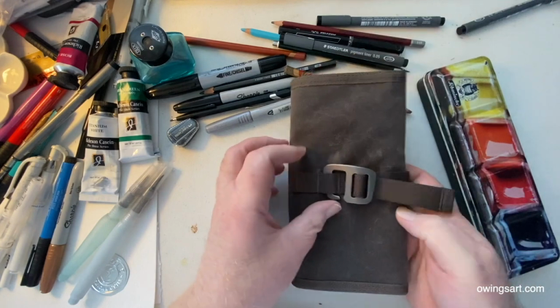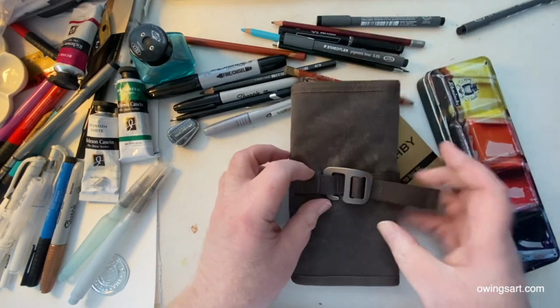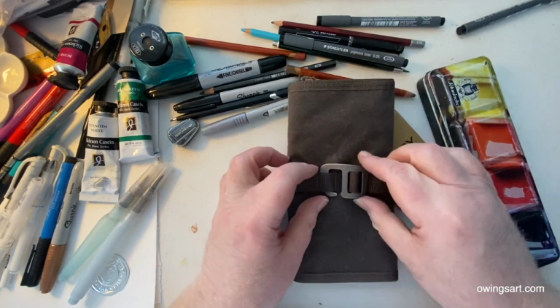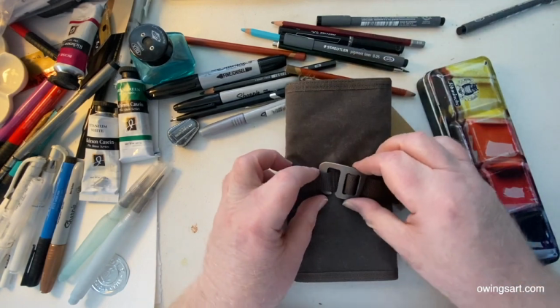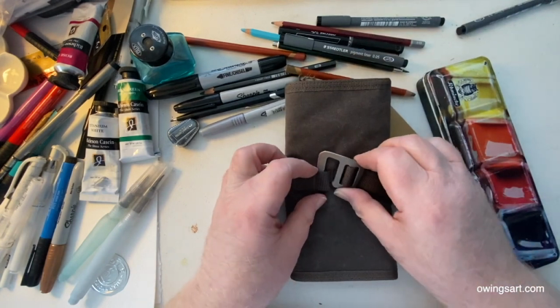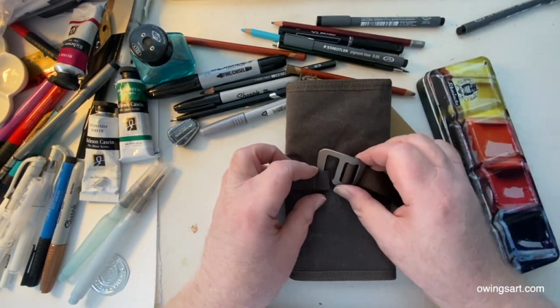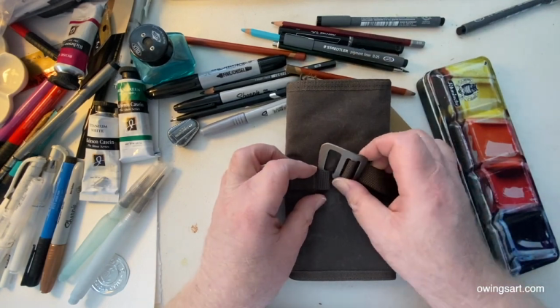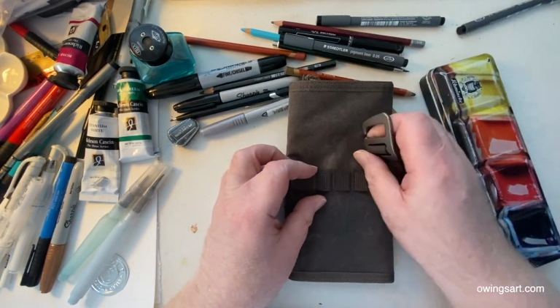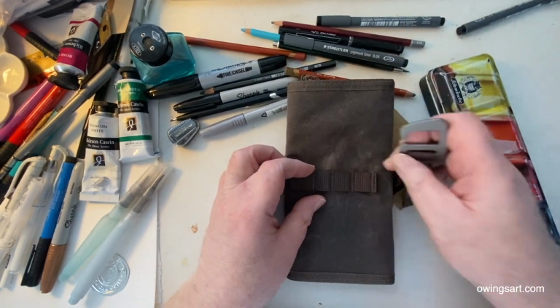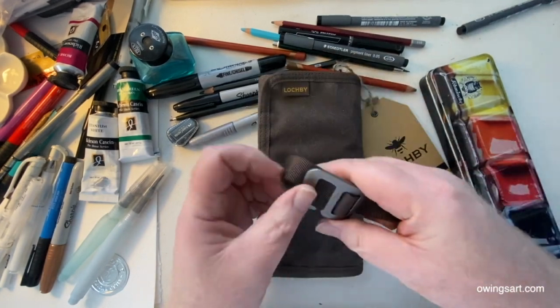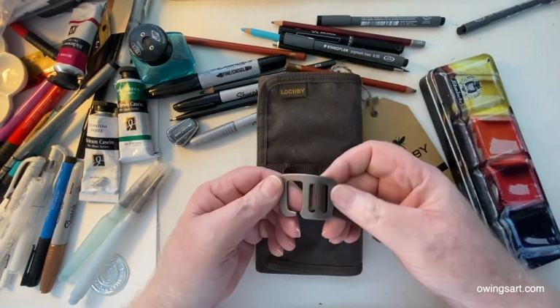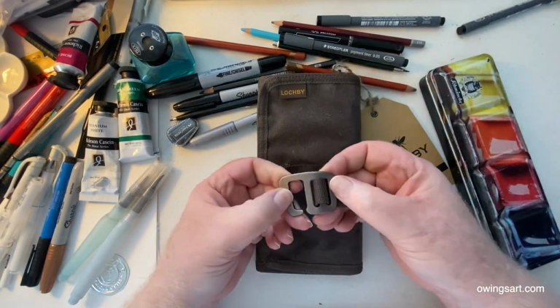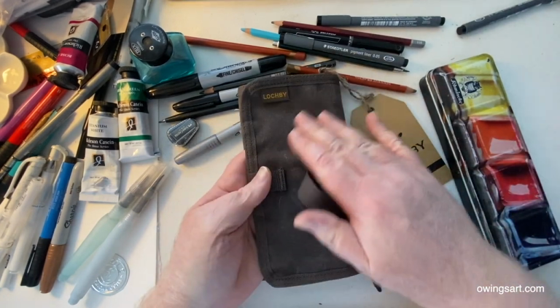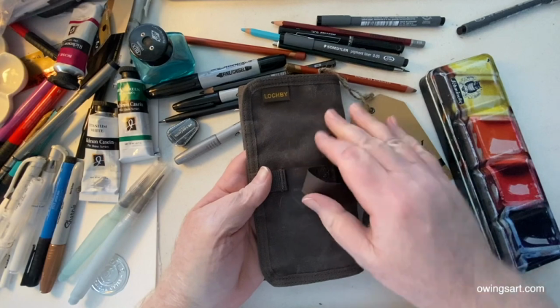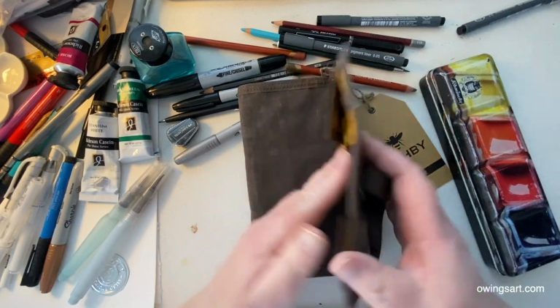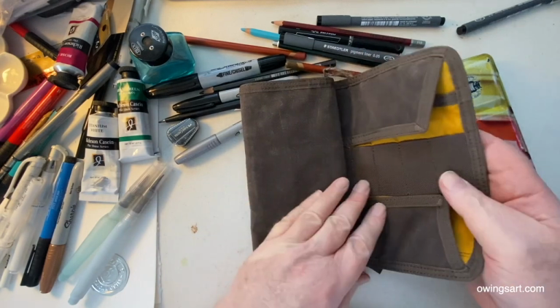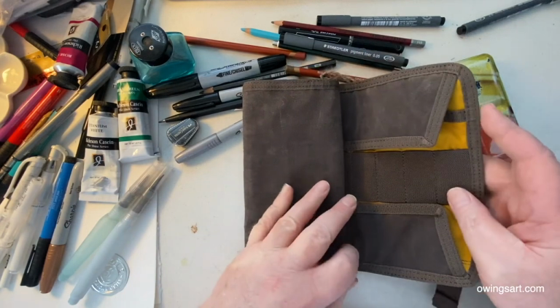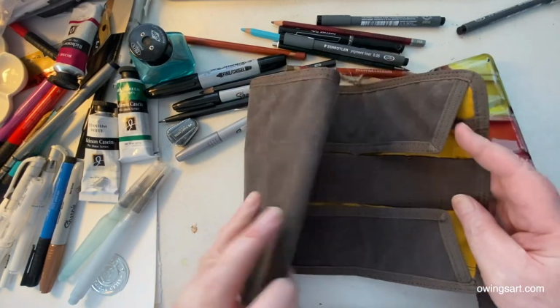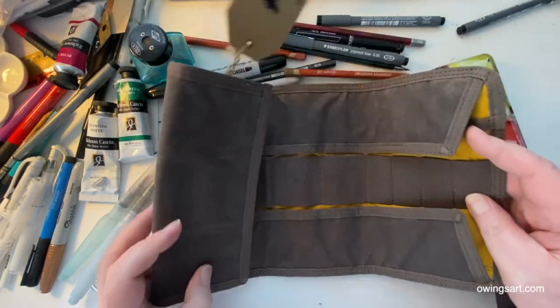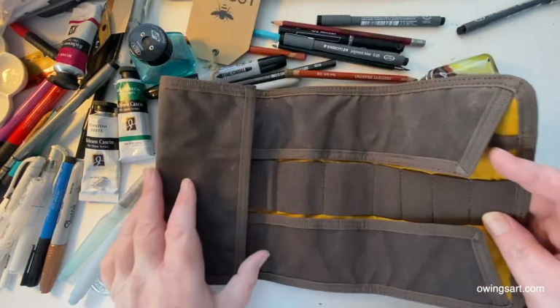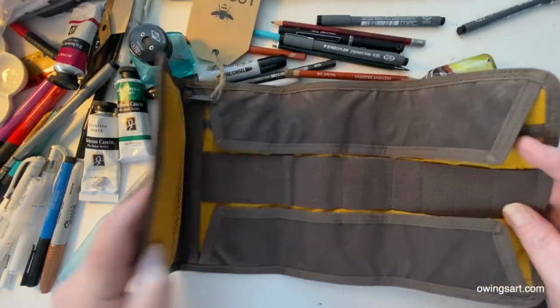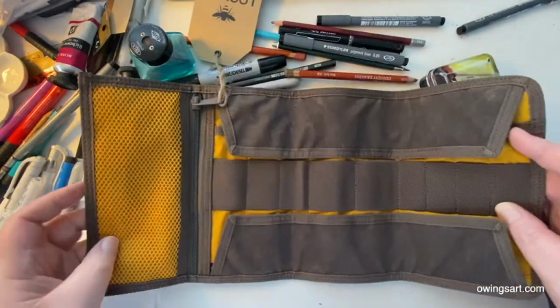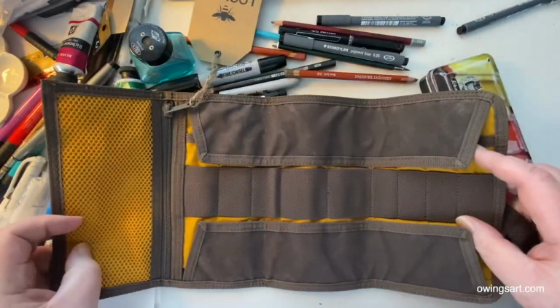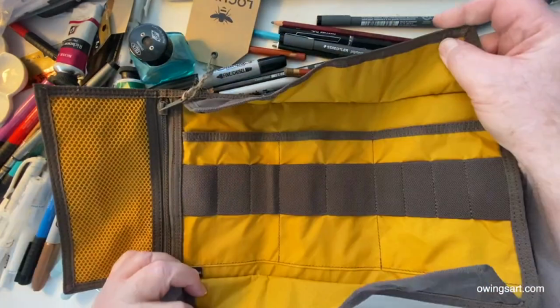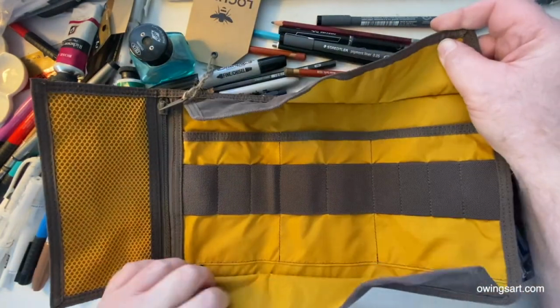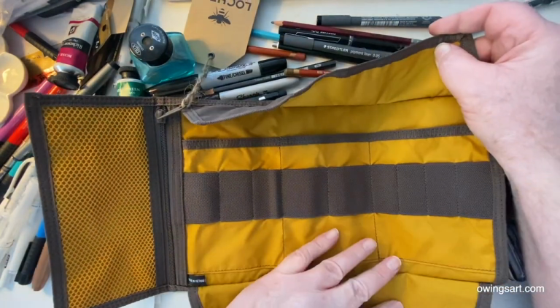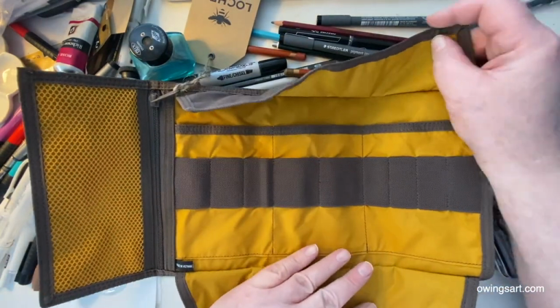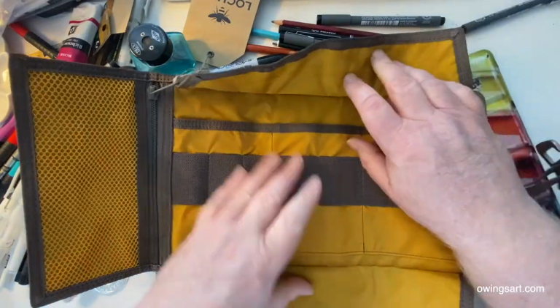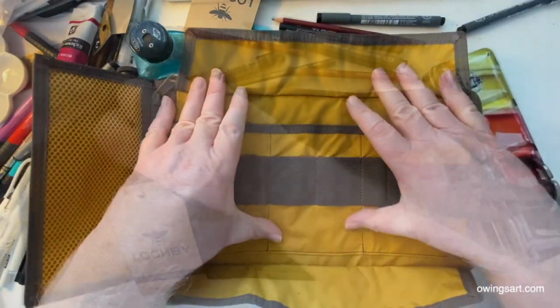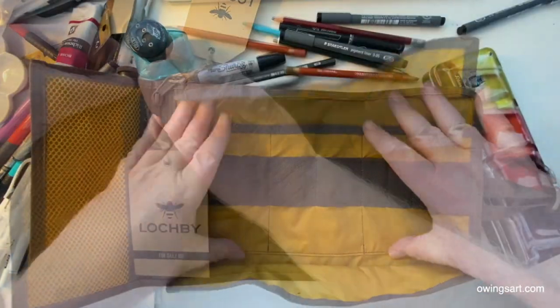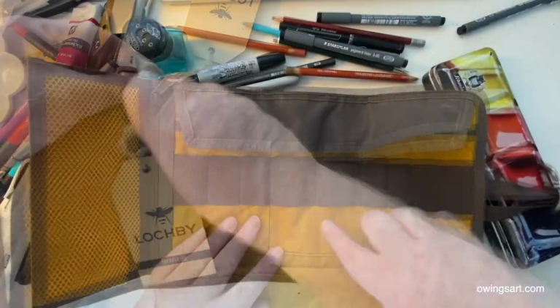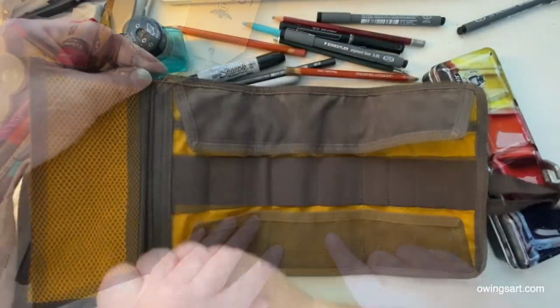The tool roll itself is really a canvas pouch which can hold your pencils, pens, fountain pens, erasers, even a little small sketchbook or maybe a watercolor kit.